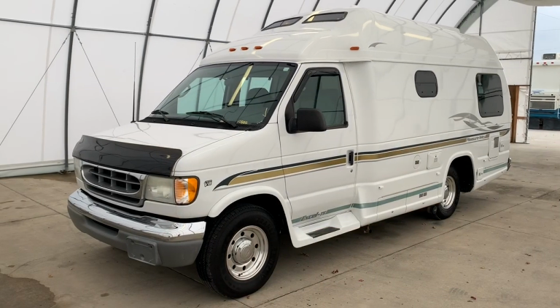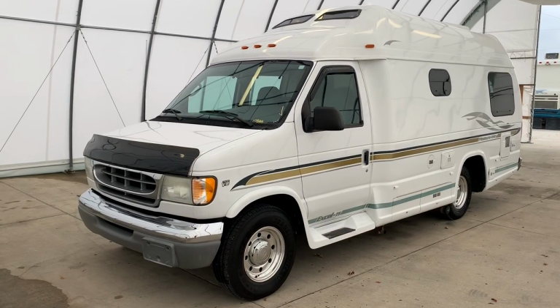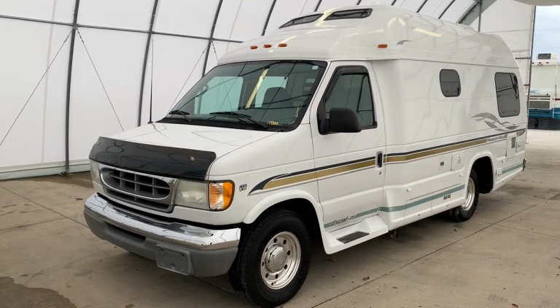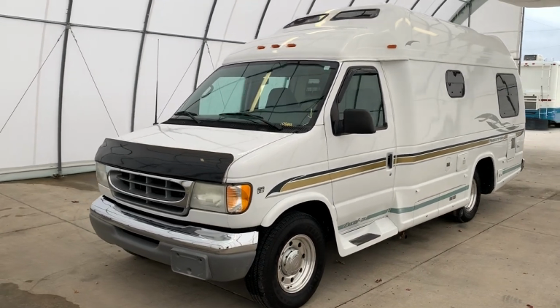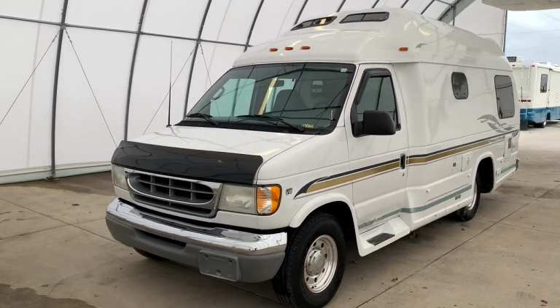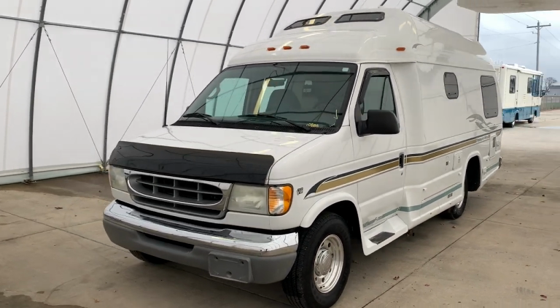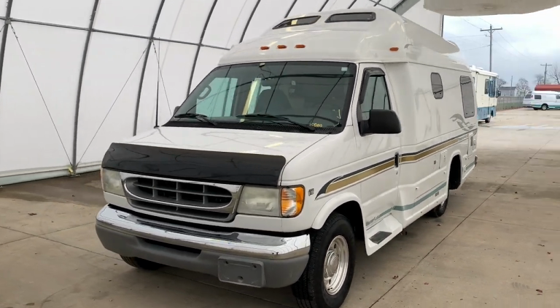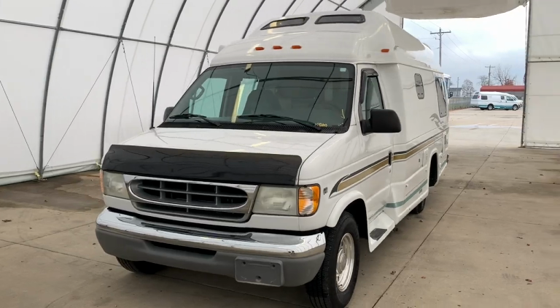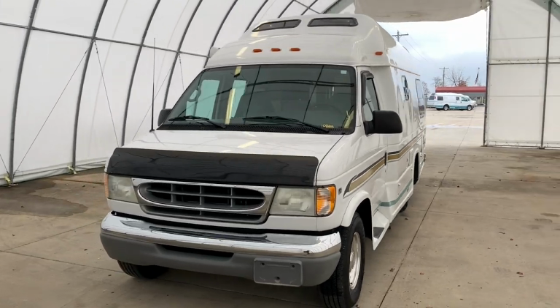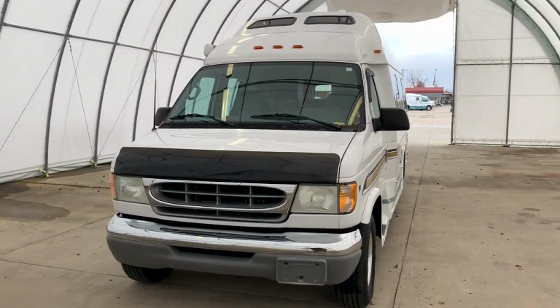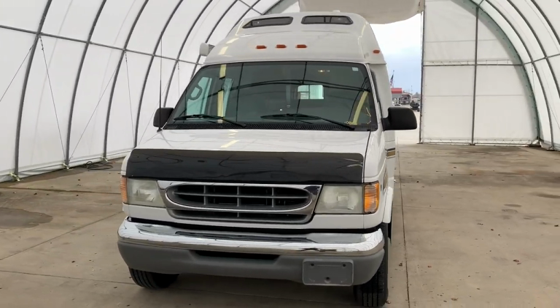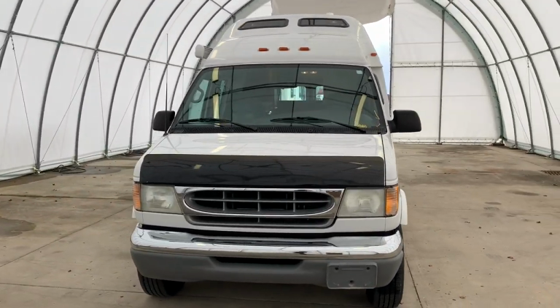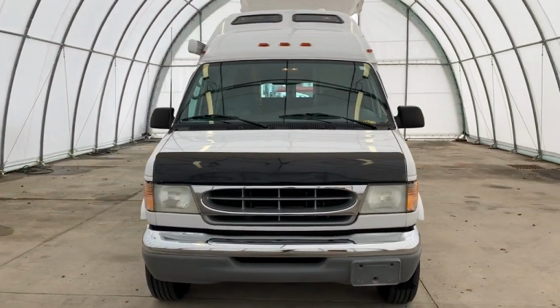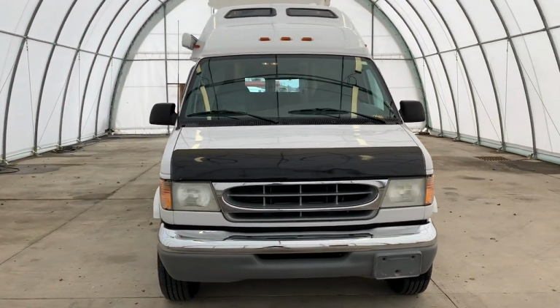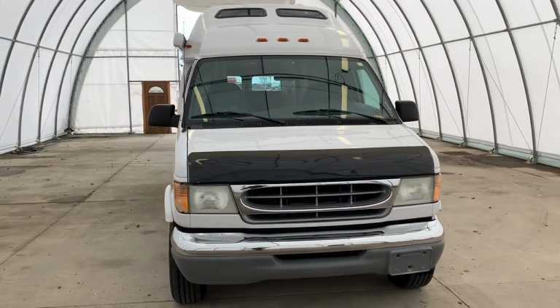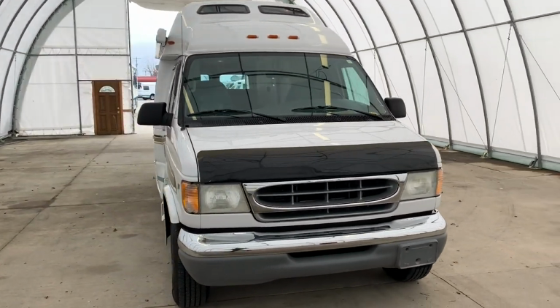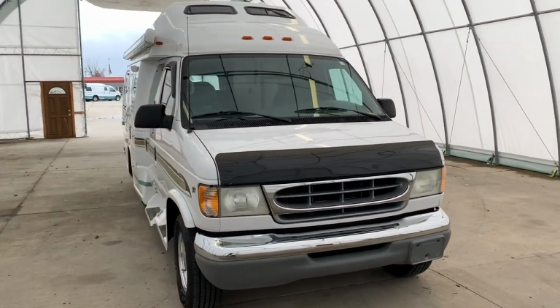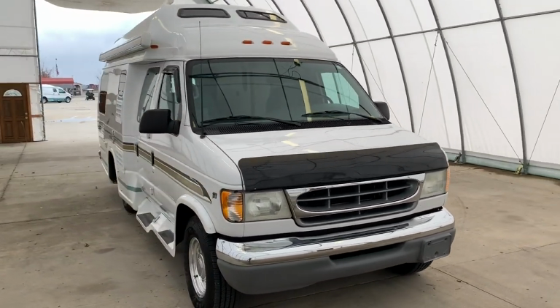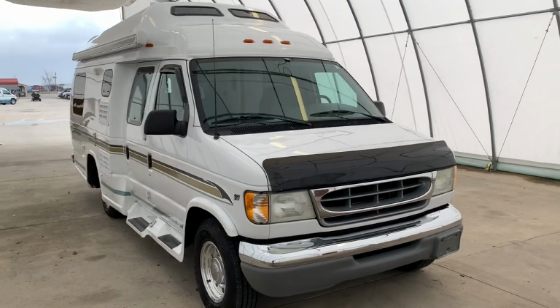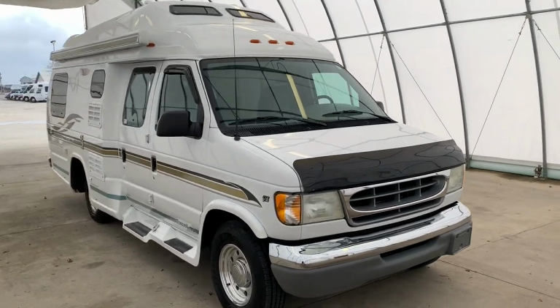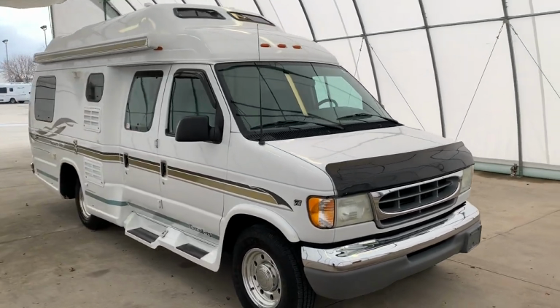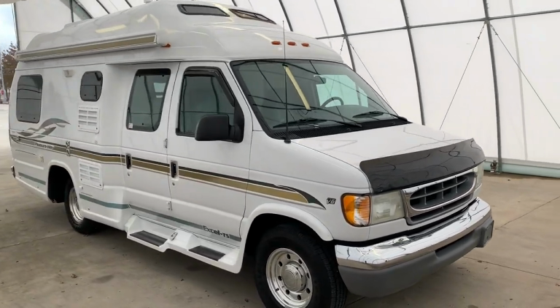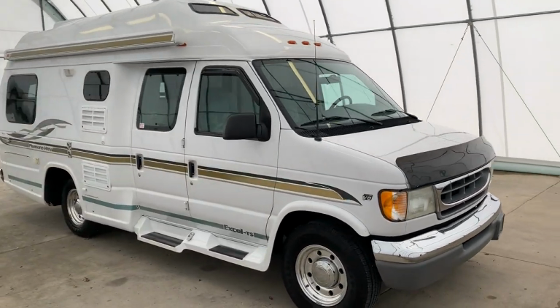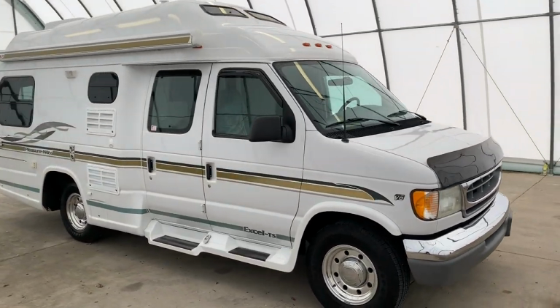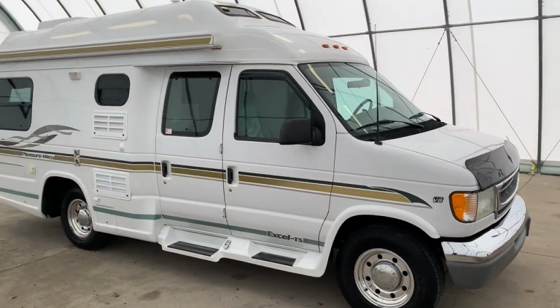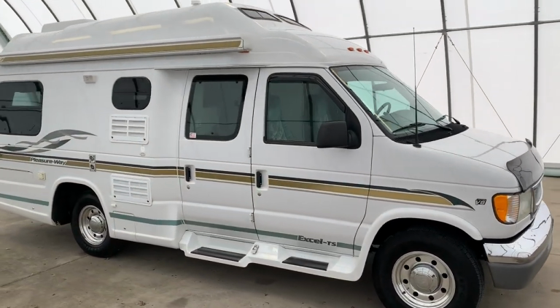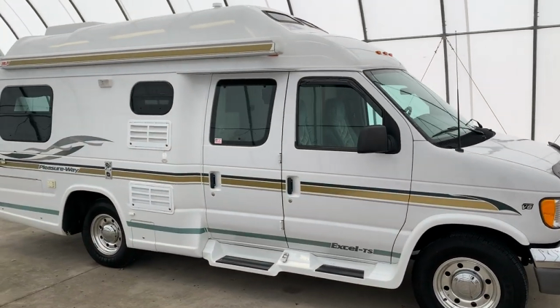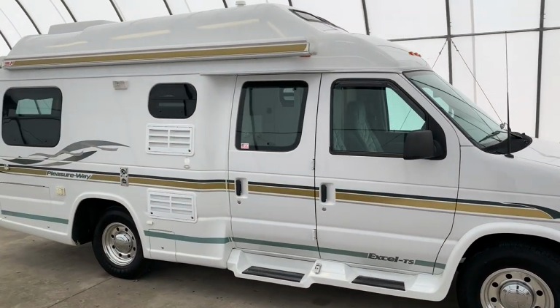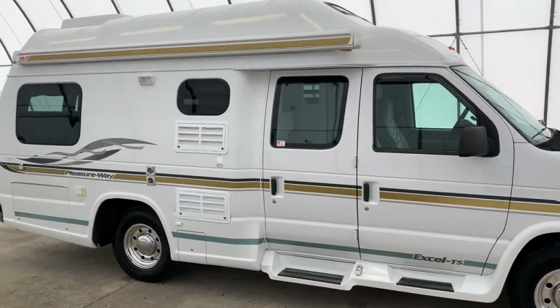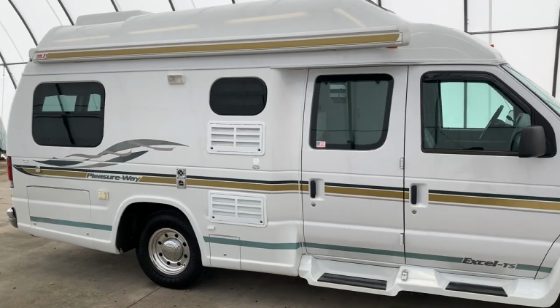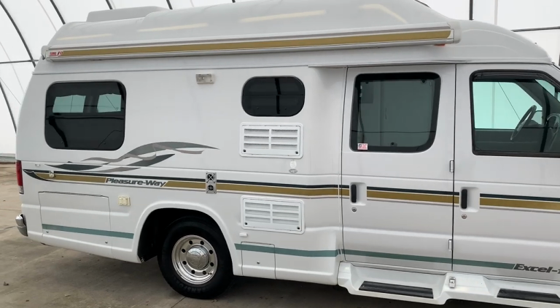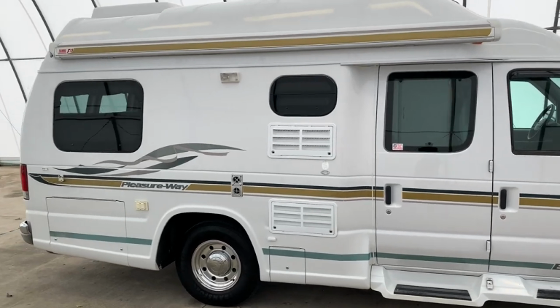Hi there folks, this is Levi Kuhn at Kuhn Truck and RV, your class B and B plus RV specialists. Please check out our website at truckandrv.com — that's truckandrv.com — to view all of our inventory.